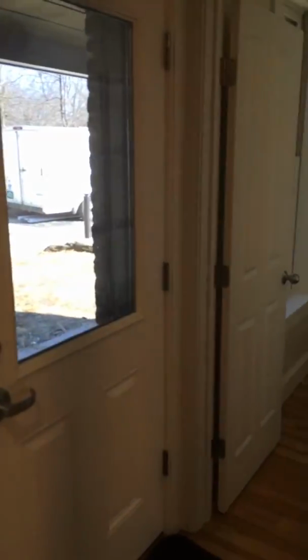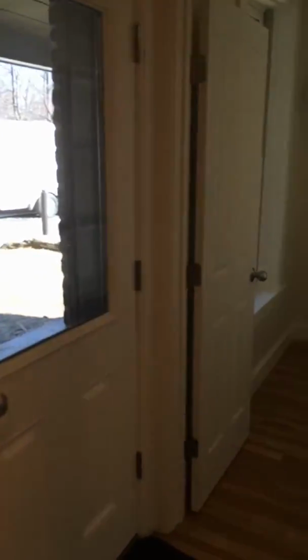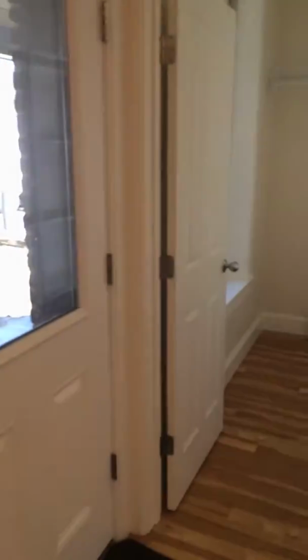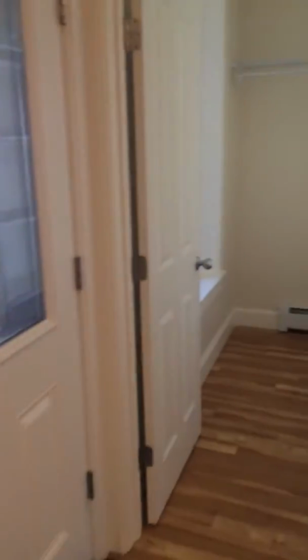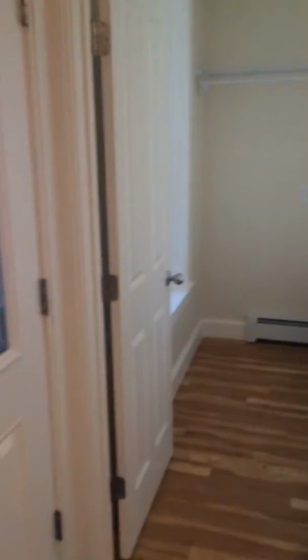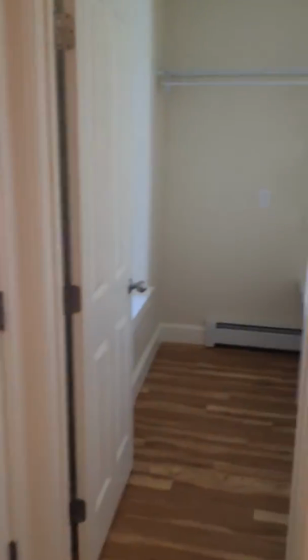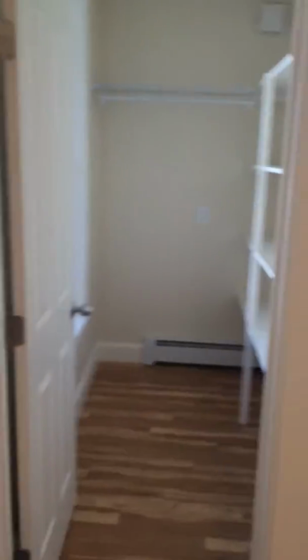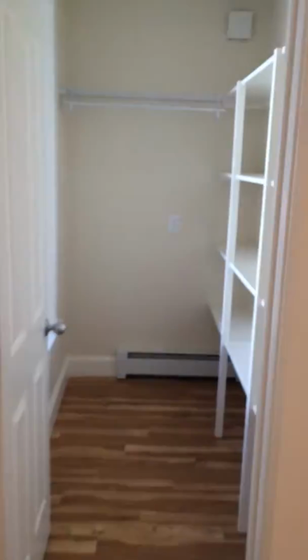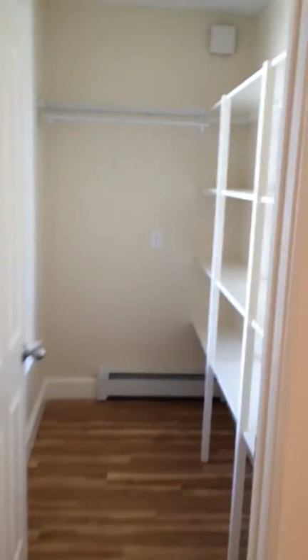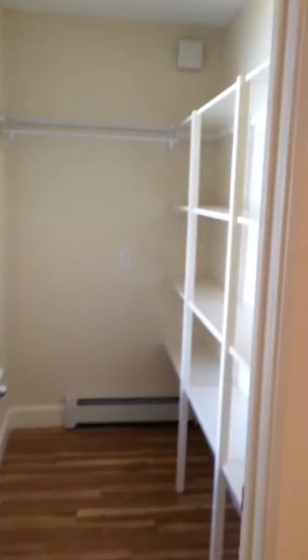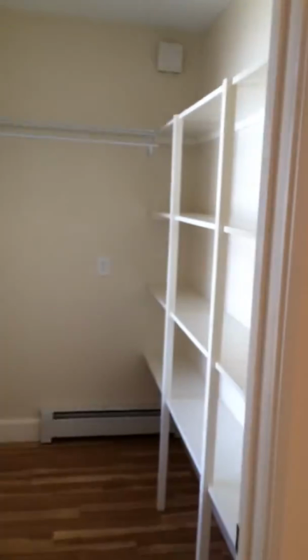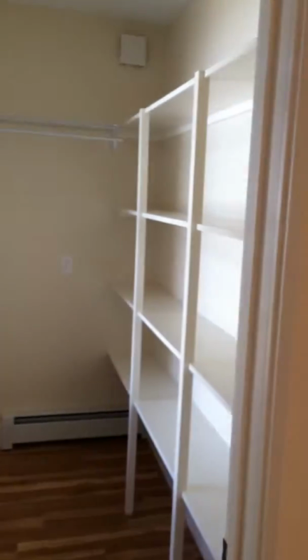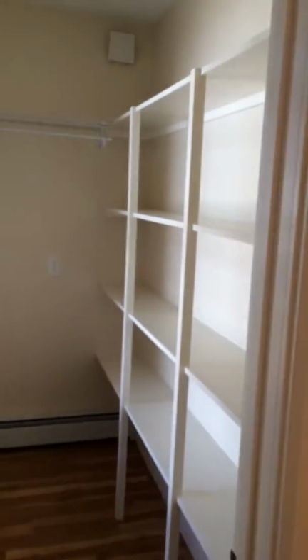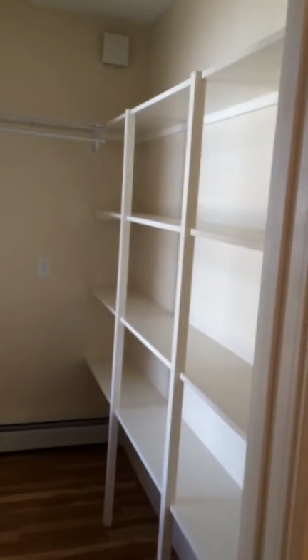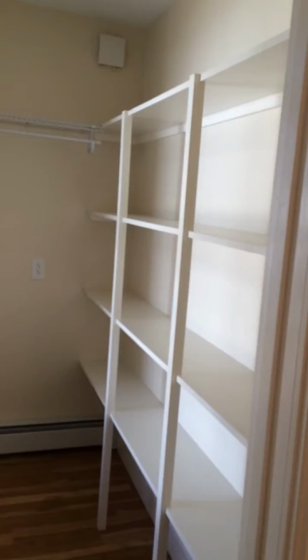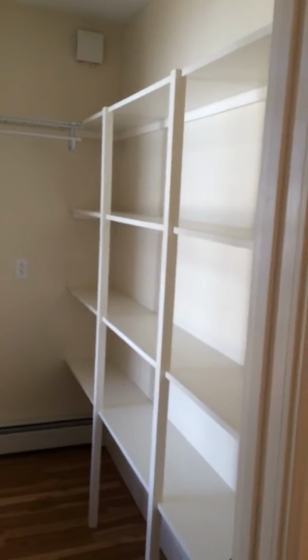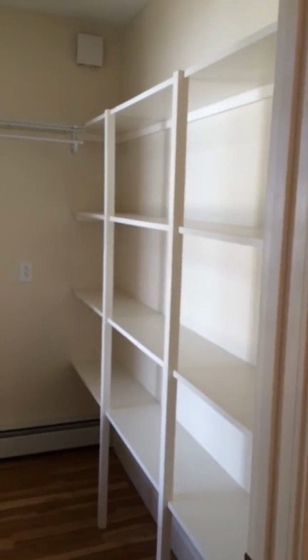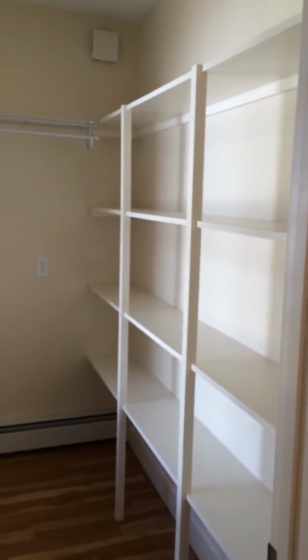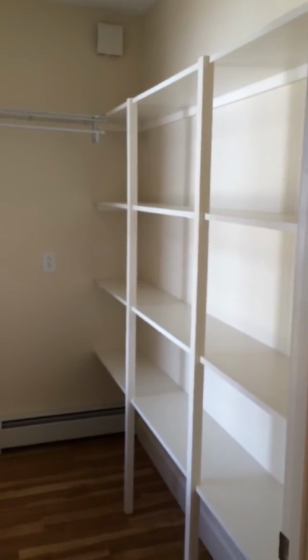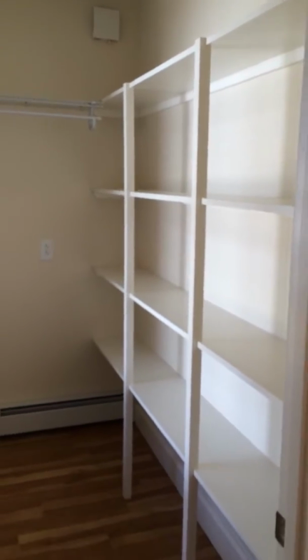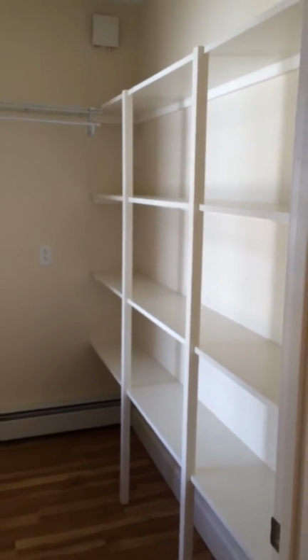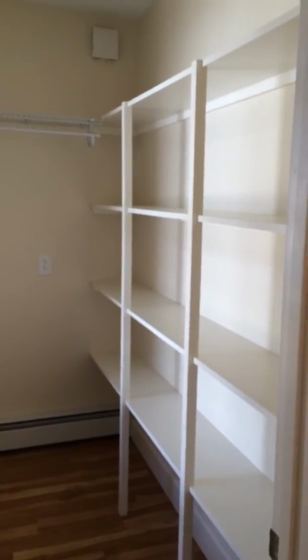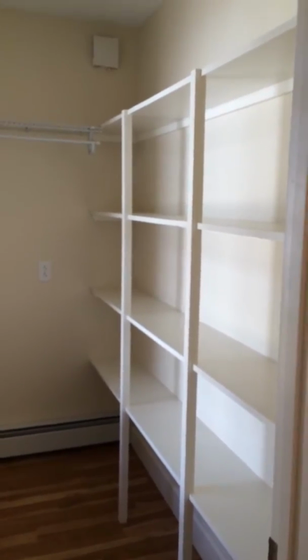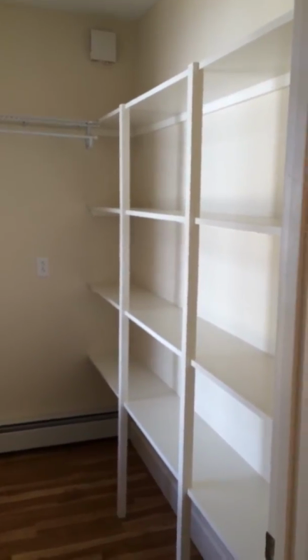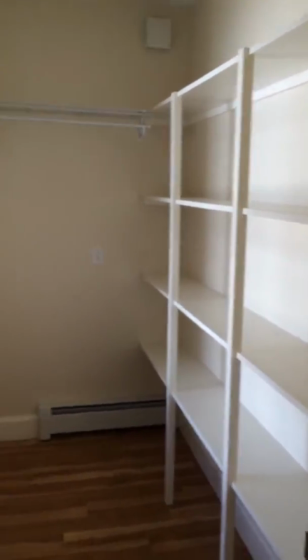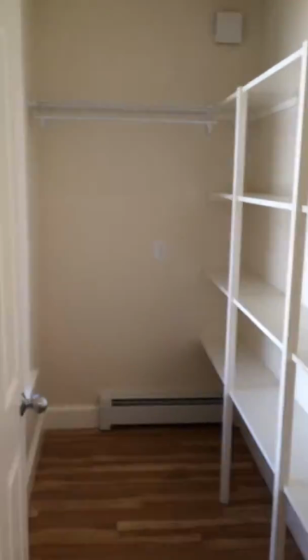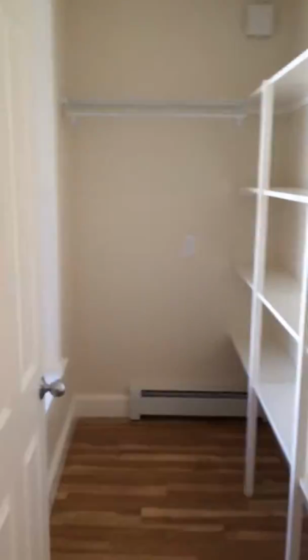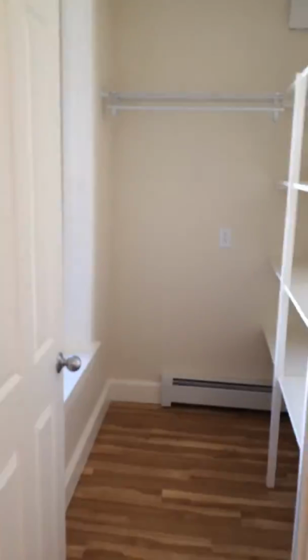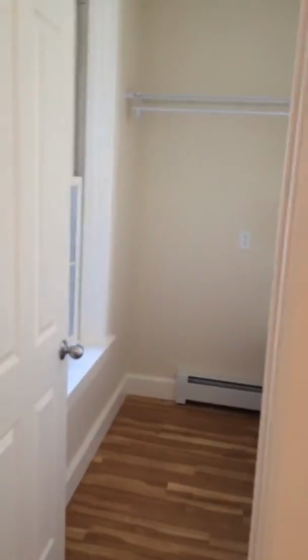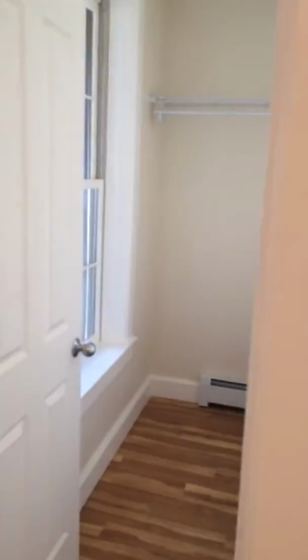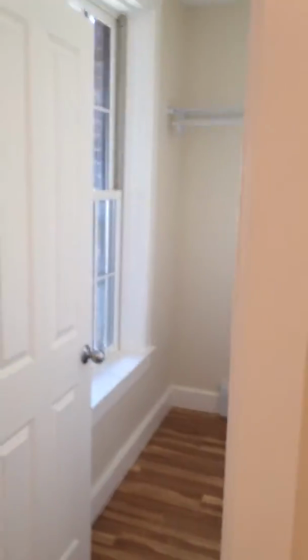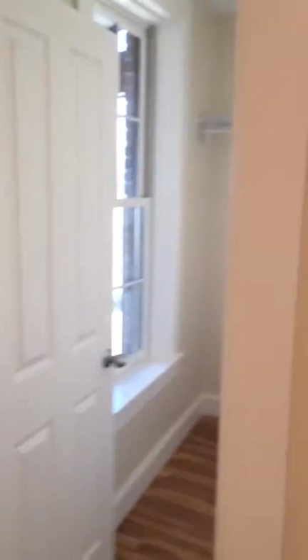And right off the kitchen, another nice pantry. Love these pantries — very nice.